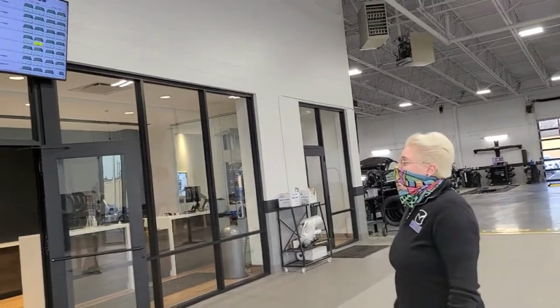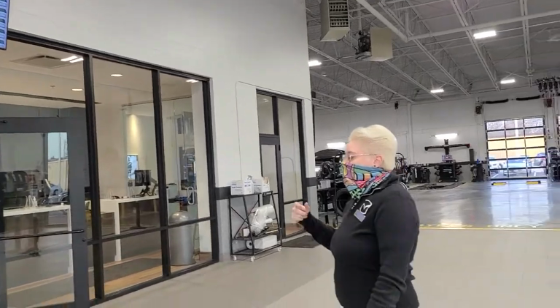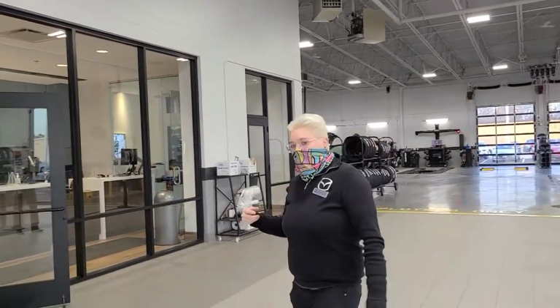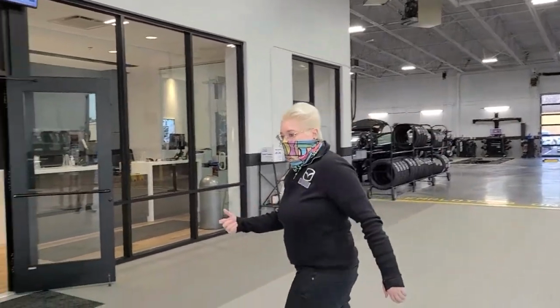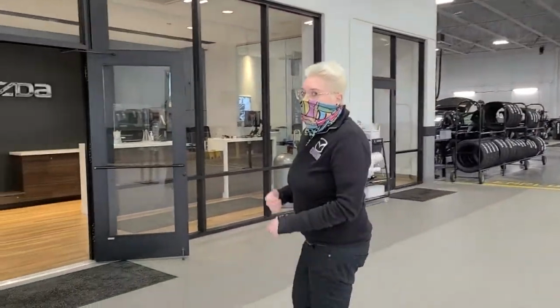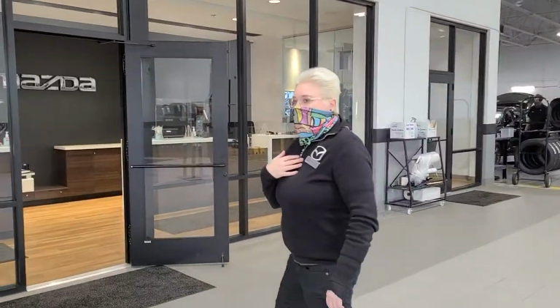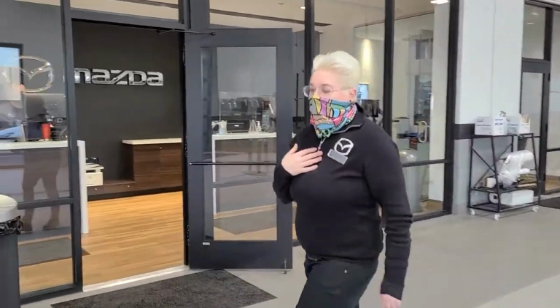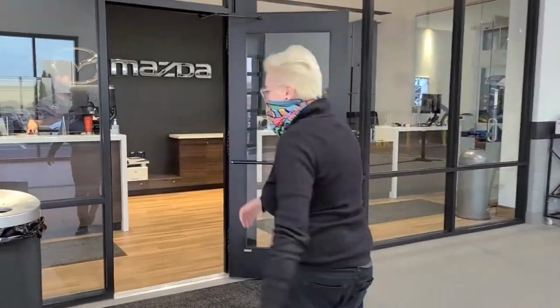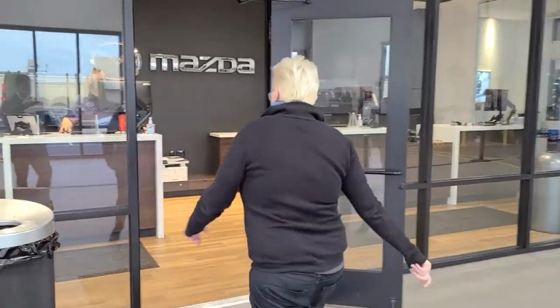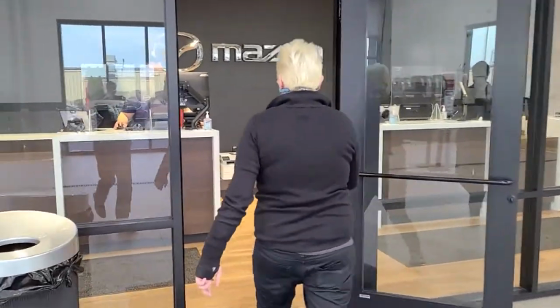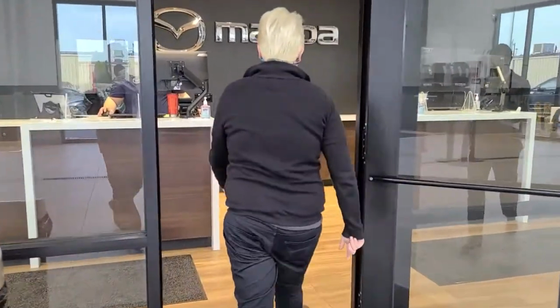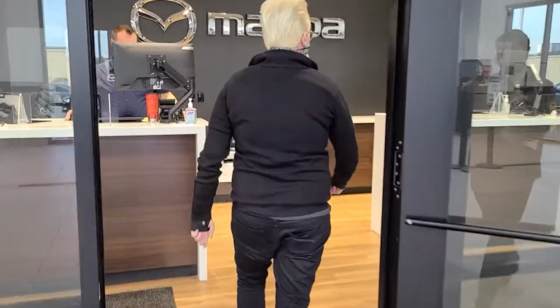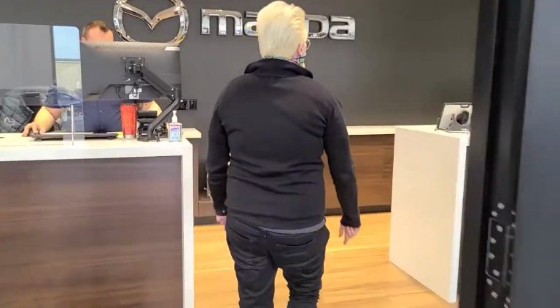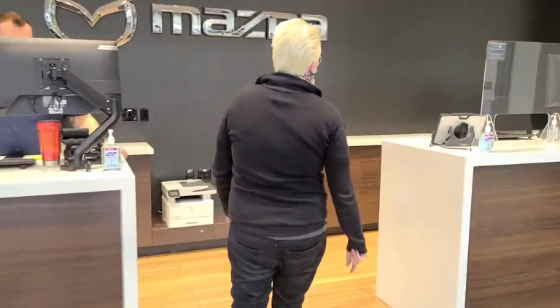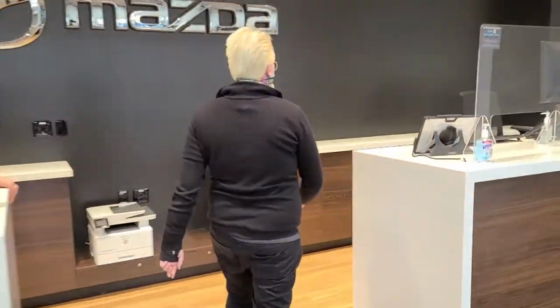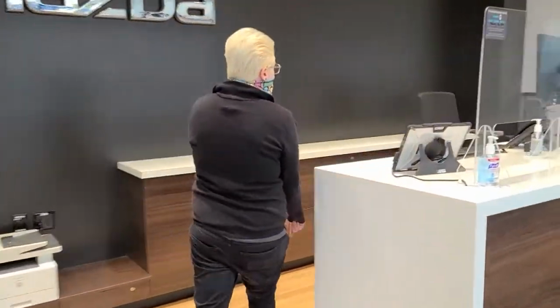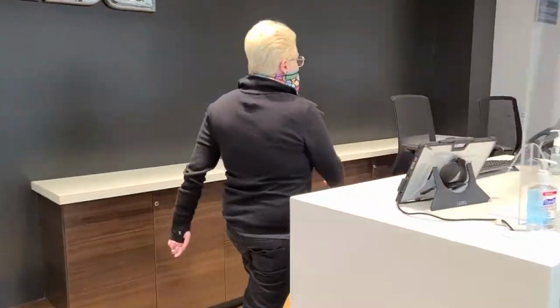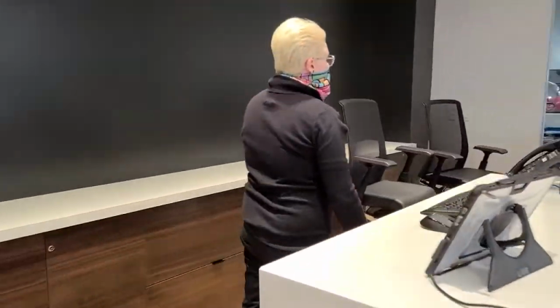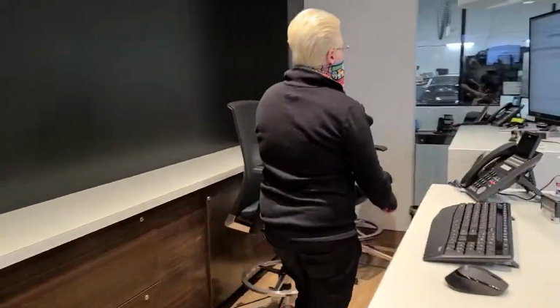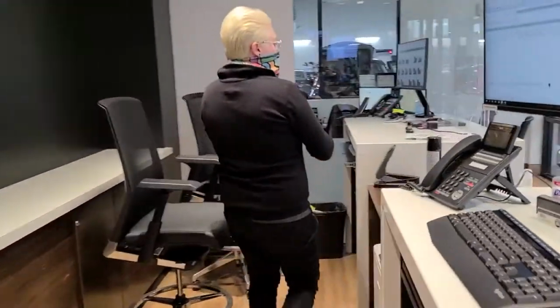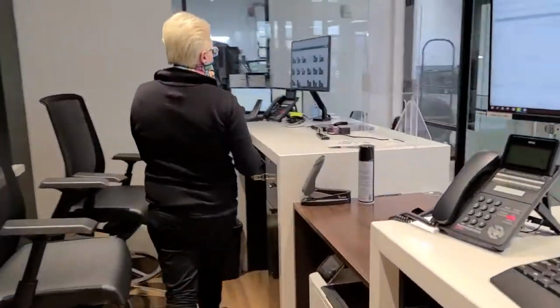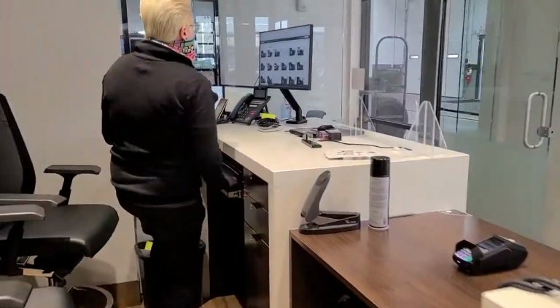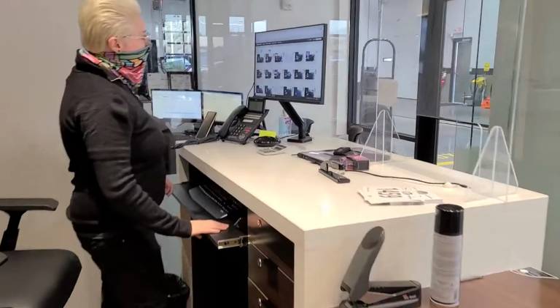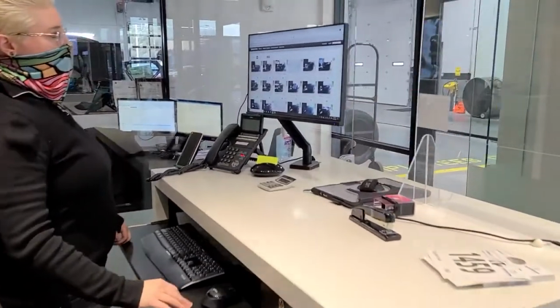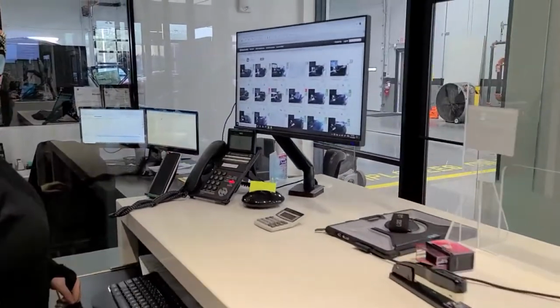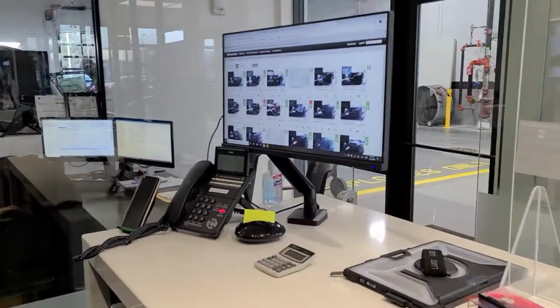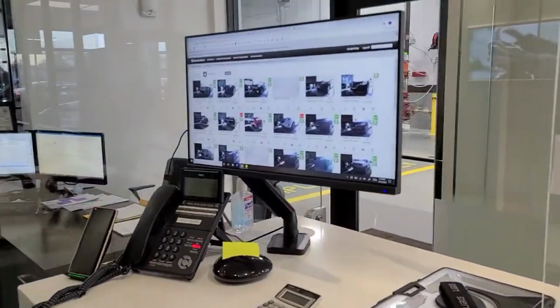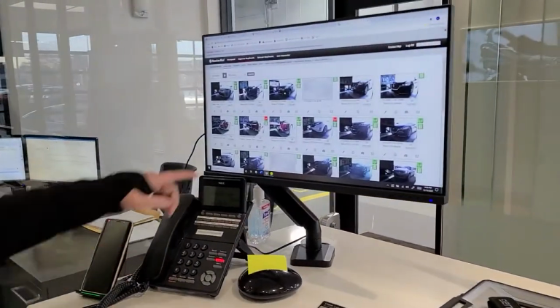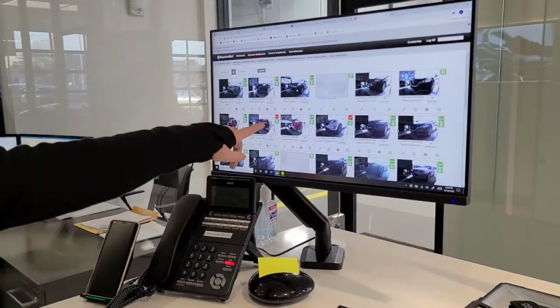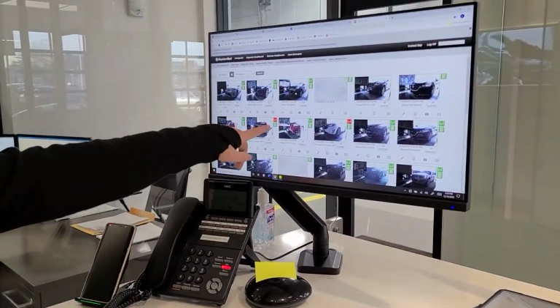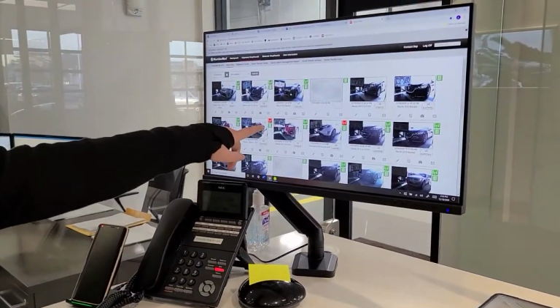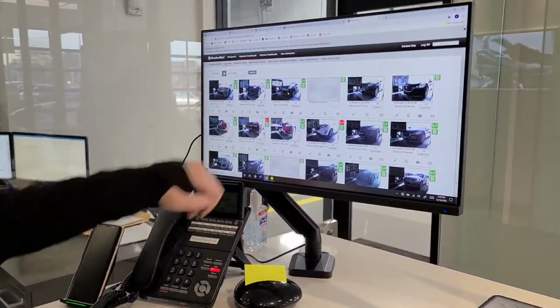If you come inside with me, I can show you what I see. So this is my screen I would see here. Like this one here, it comes up in the red.